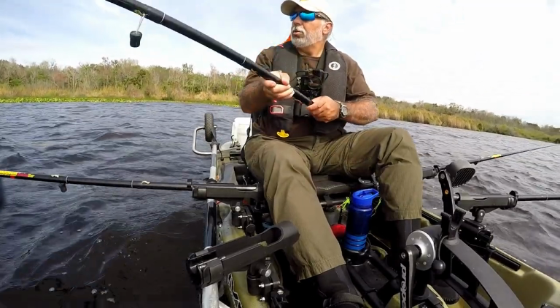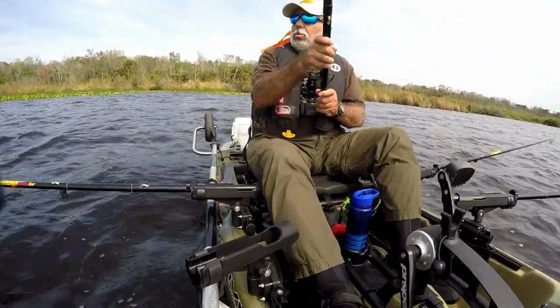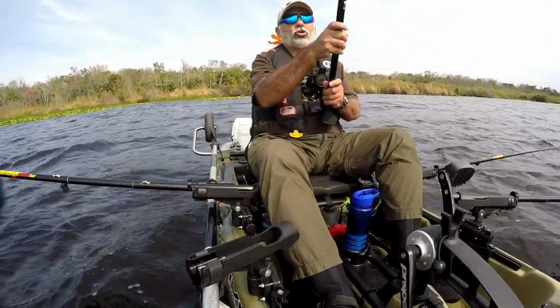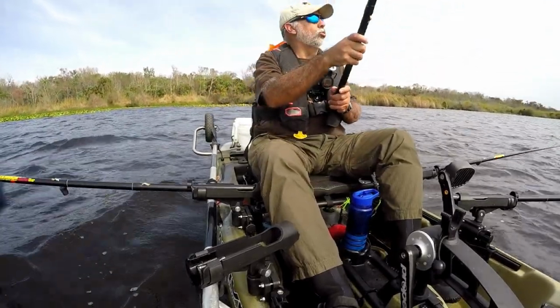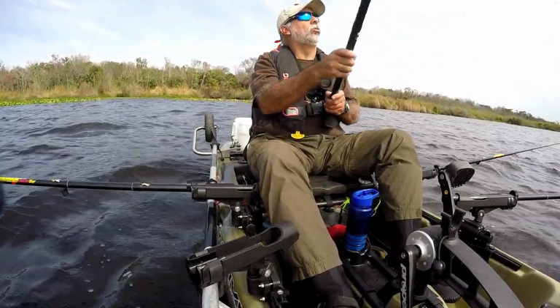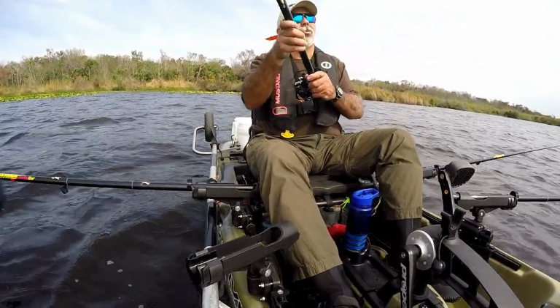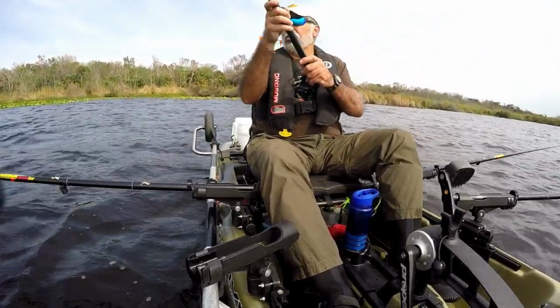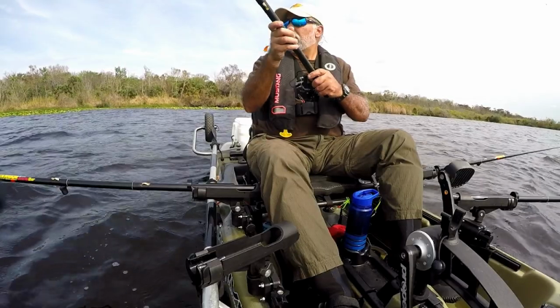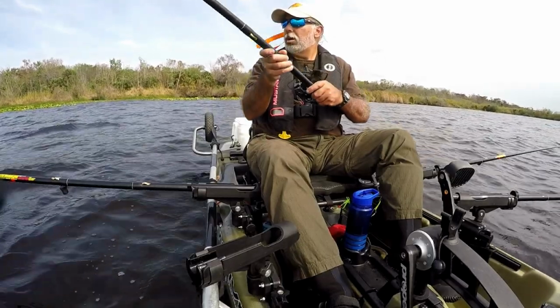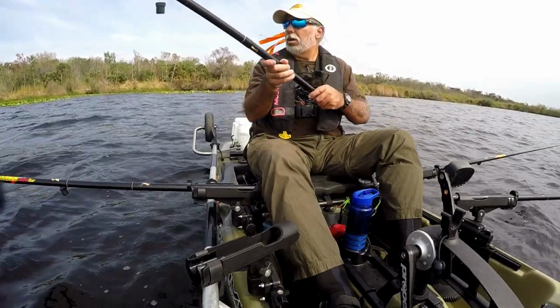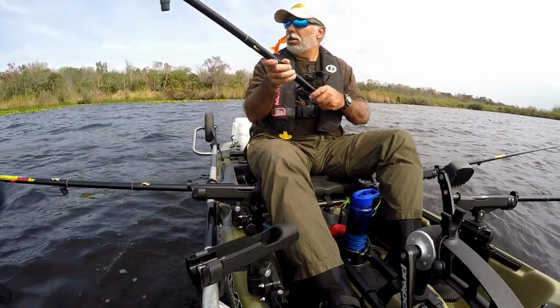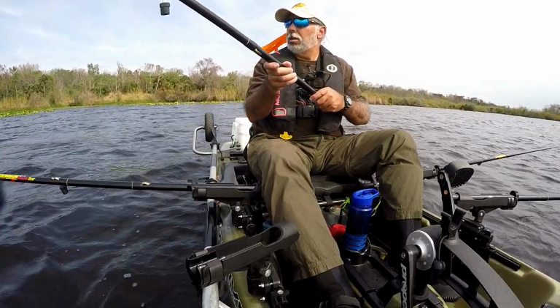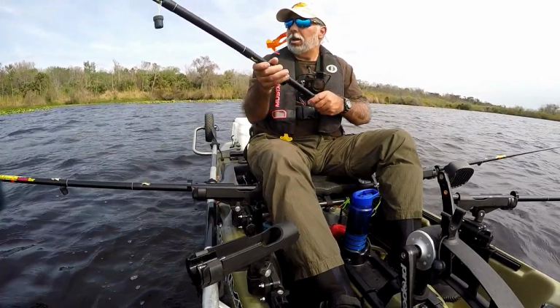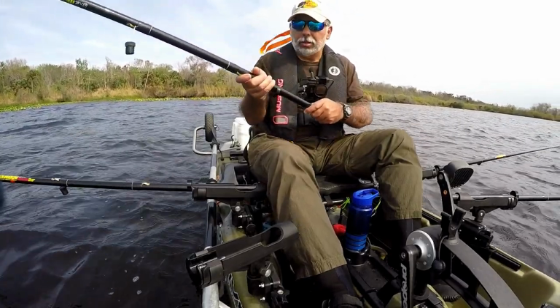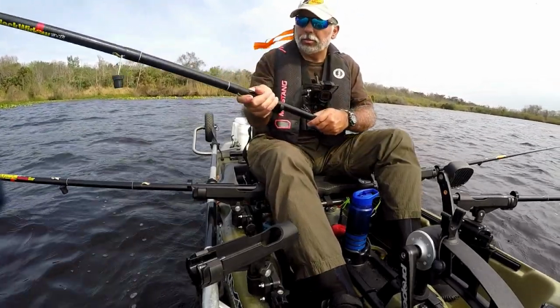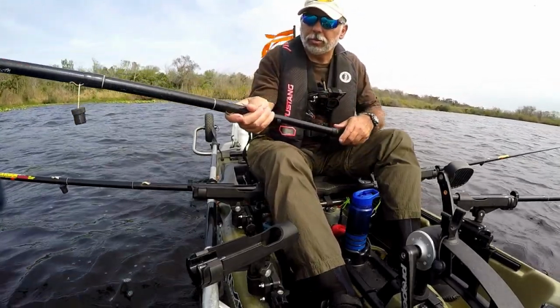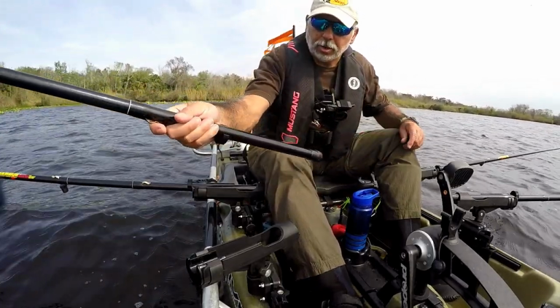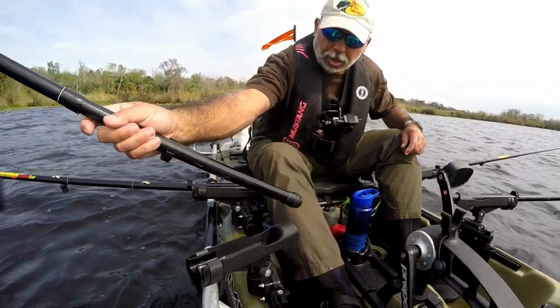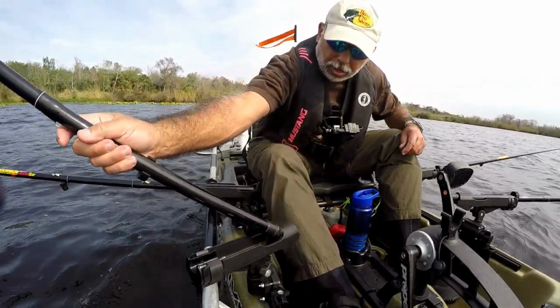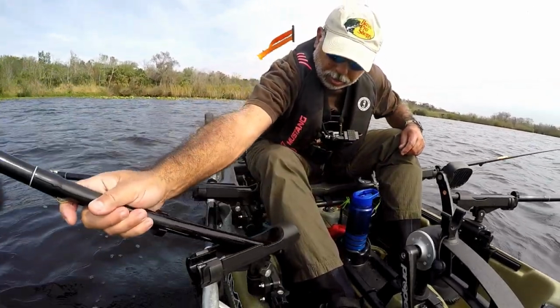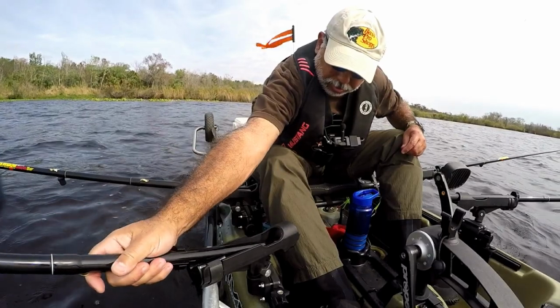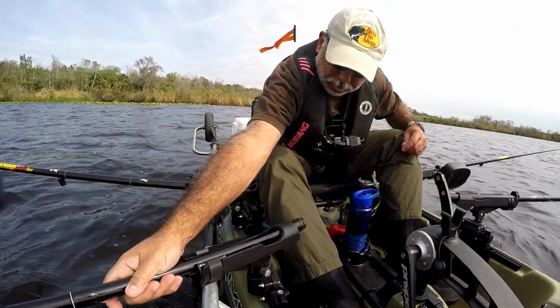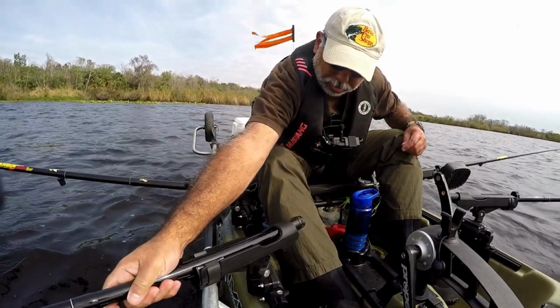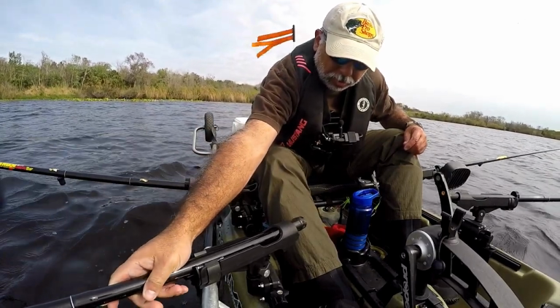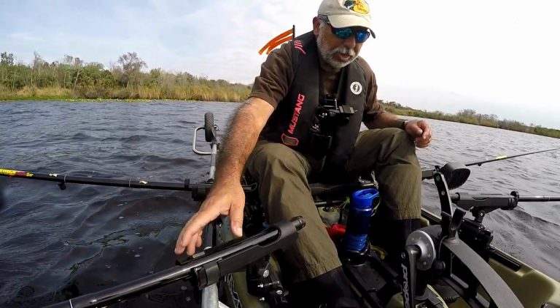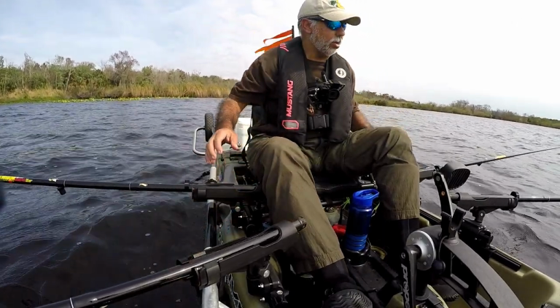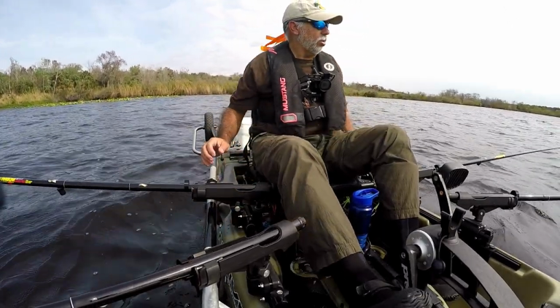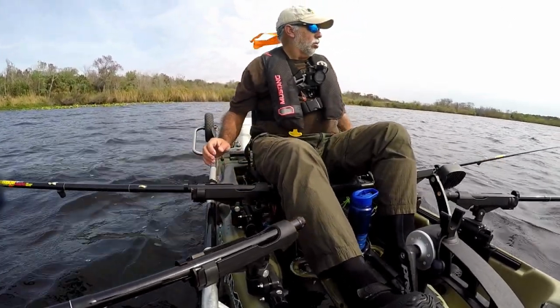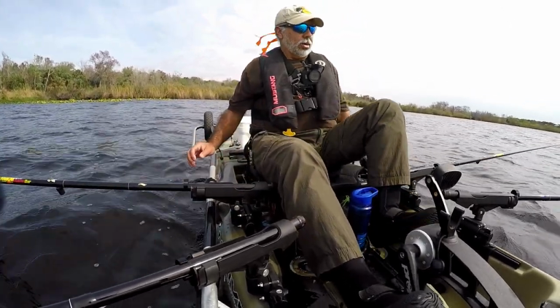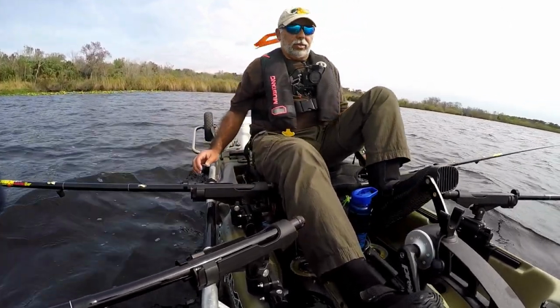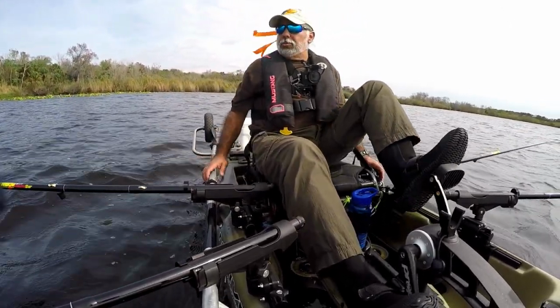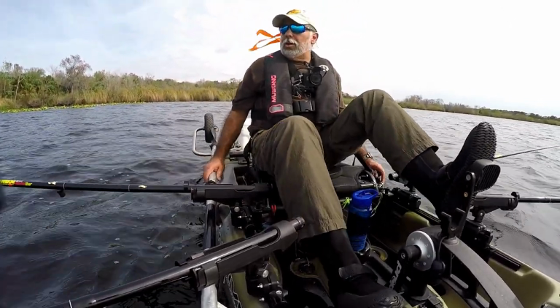Oh shoot. Lost him. Golly. That was big.